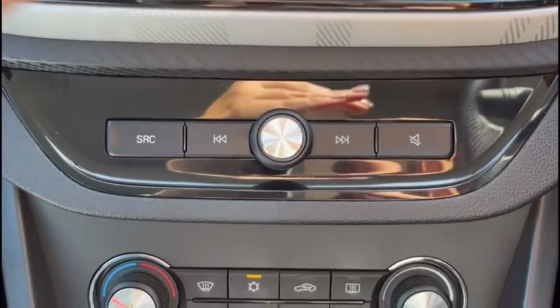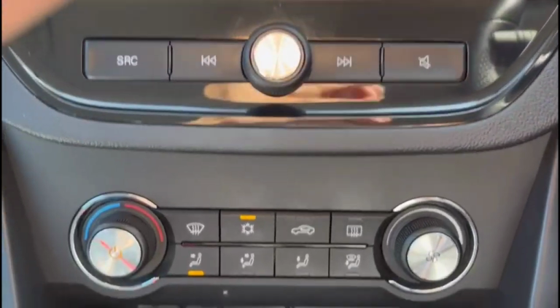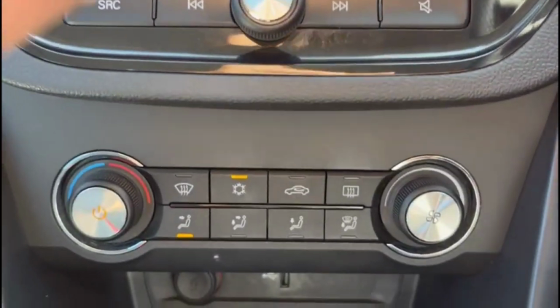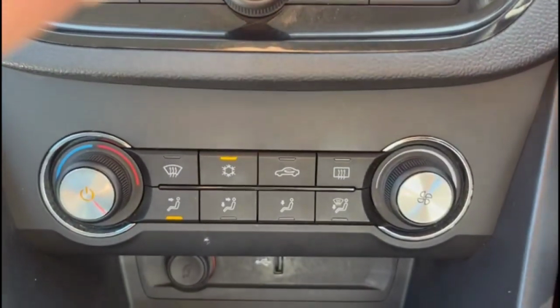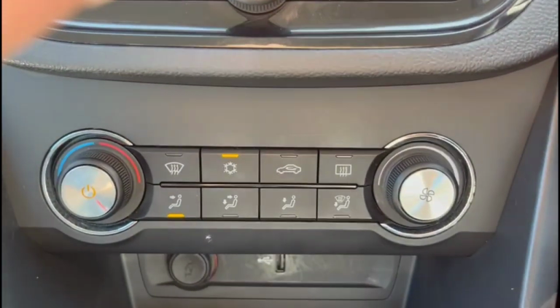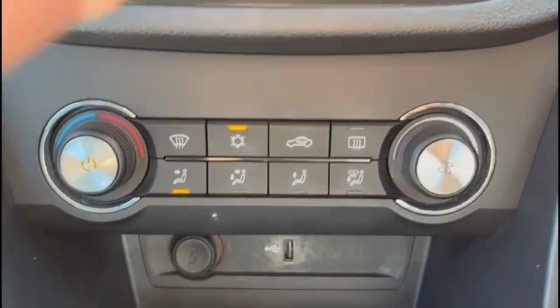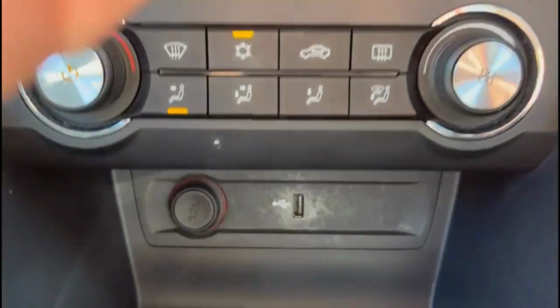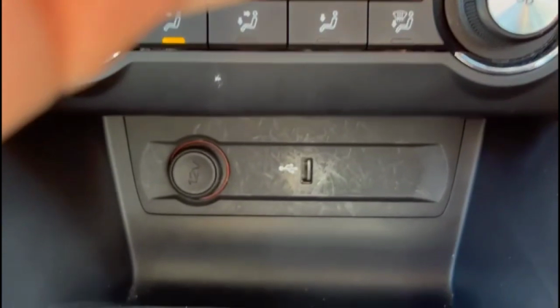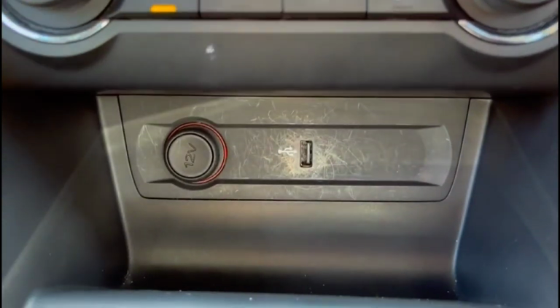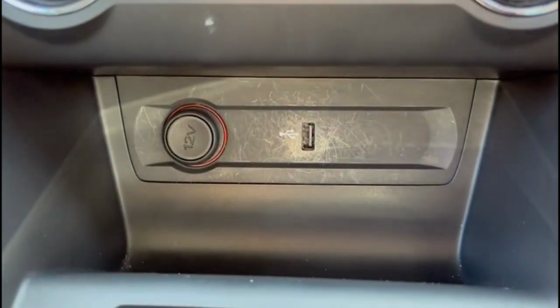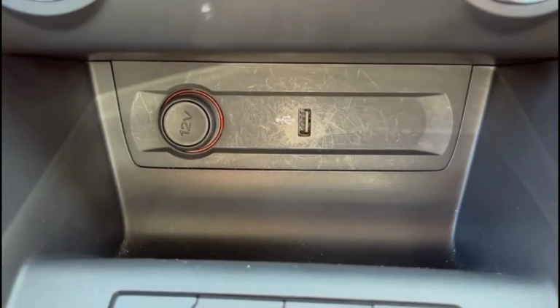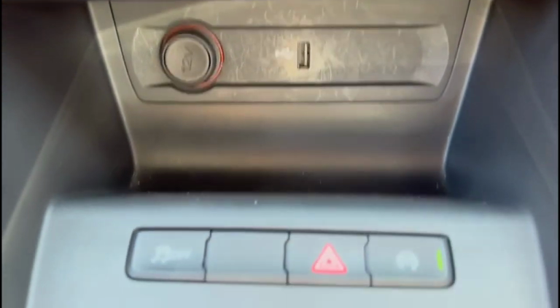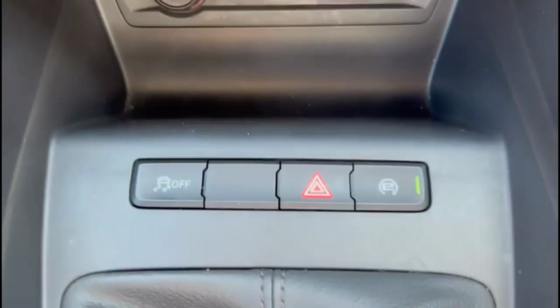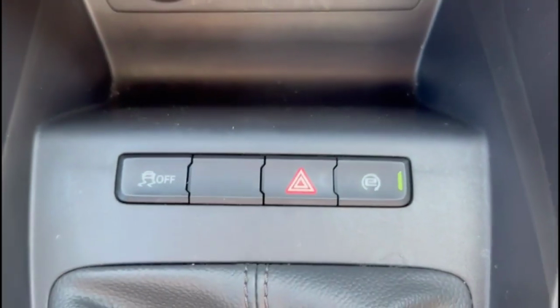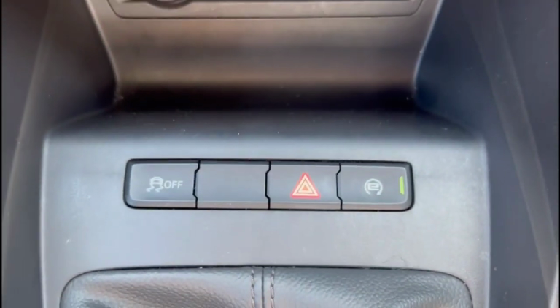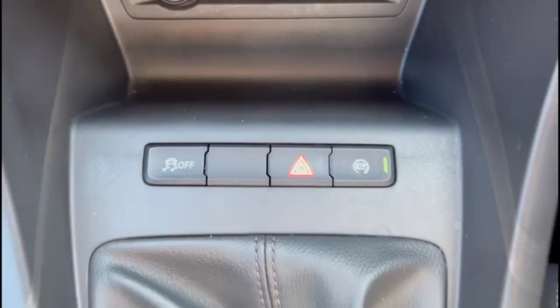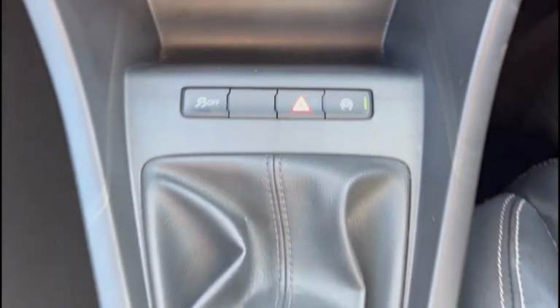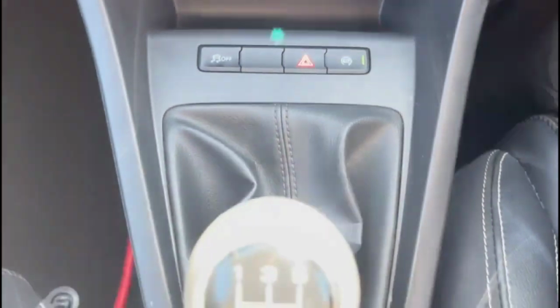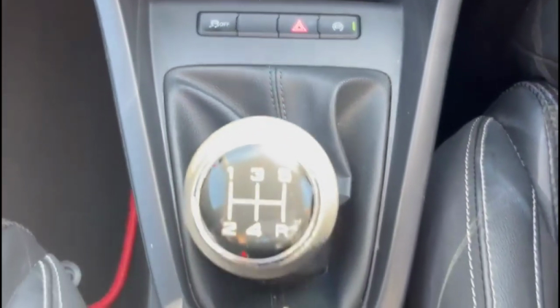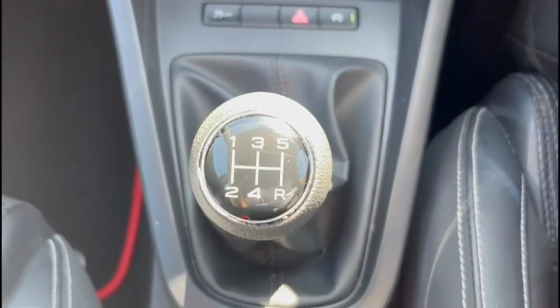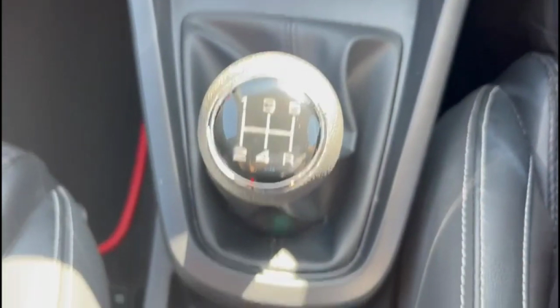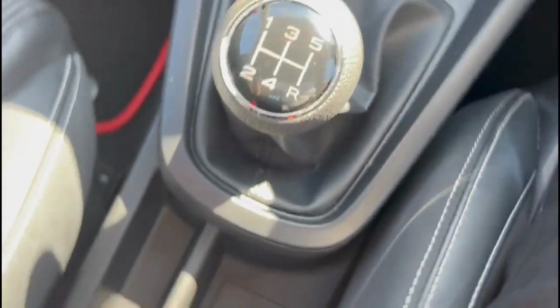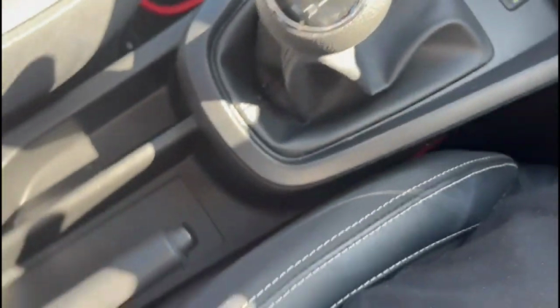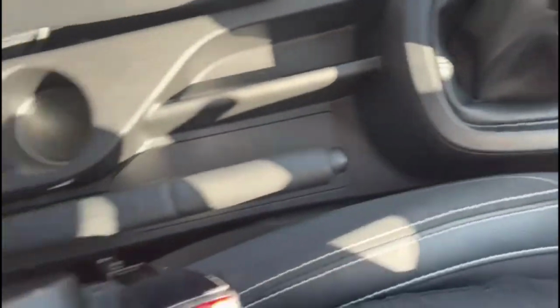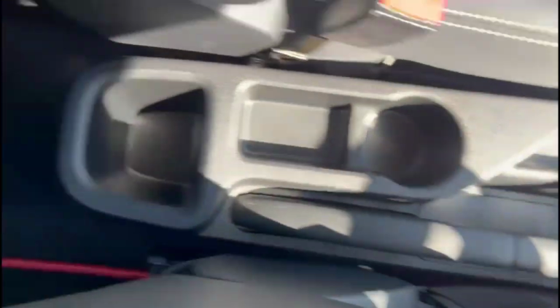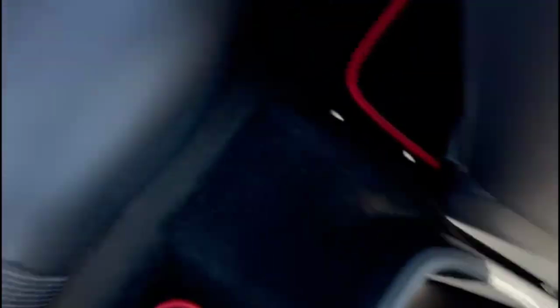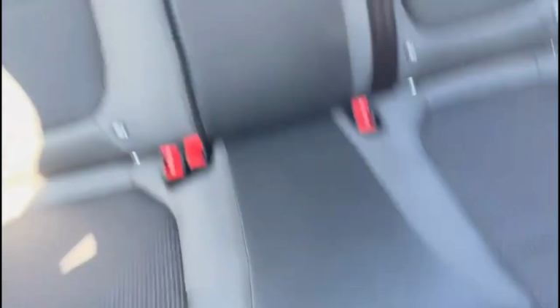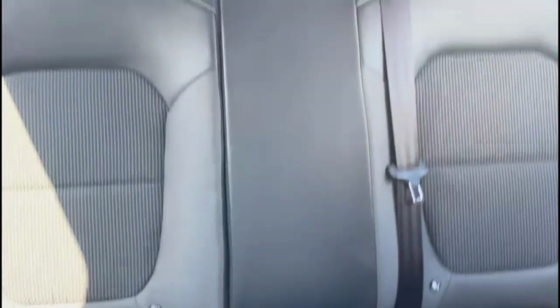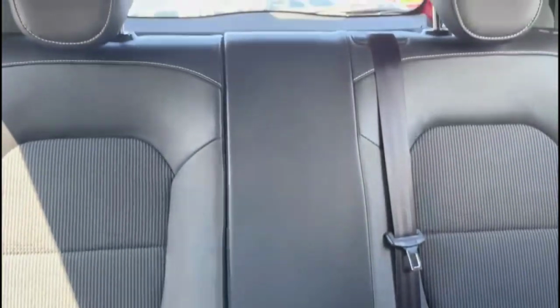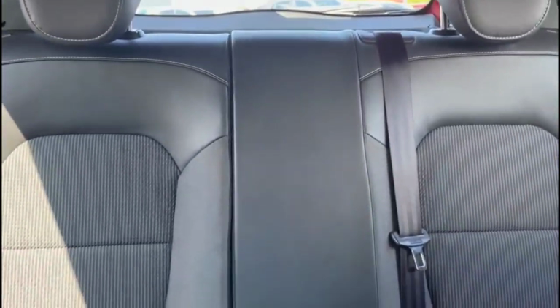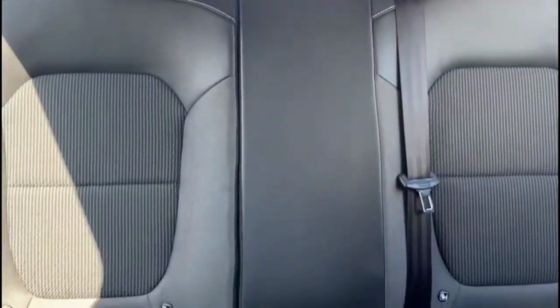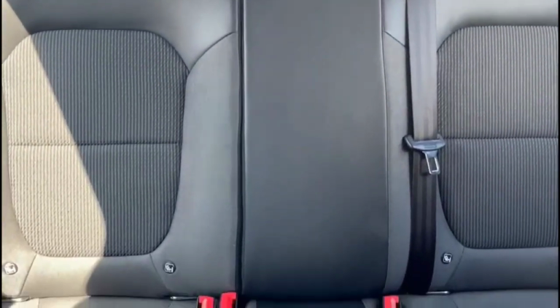Also featured is Bluetooth connectivity for your phone, air conditioning with pollen filter, USB connection and power socket, a 5-speed manual gearbox, and rear headrests plus ISOFIX provision.